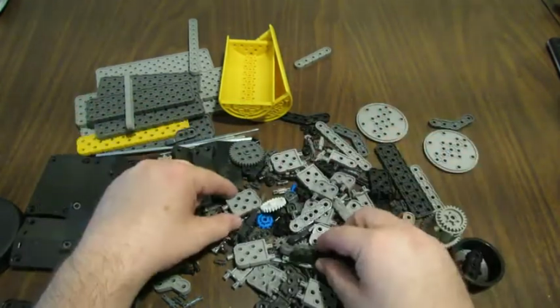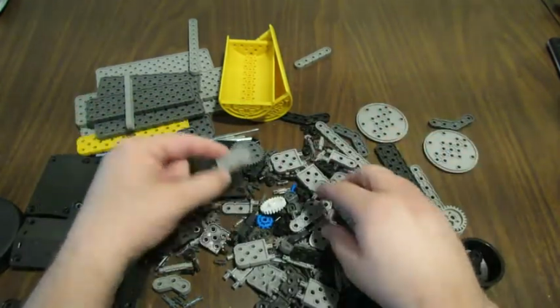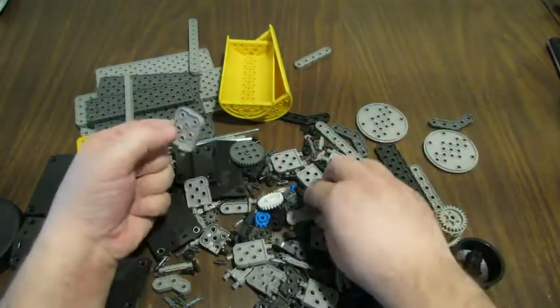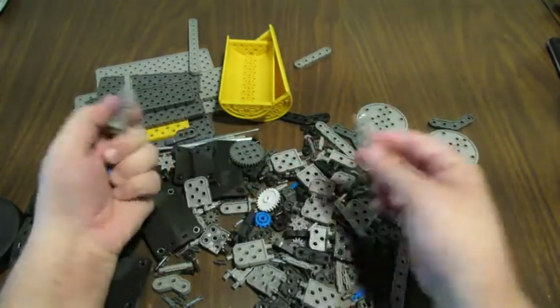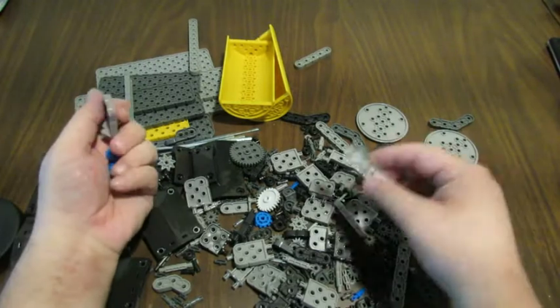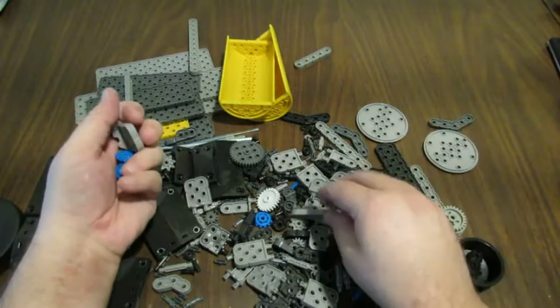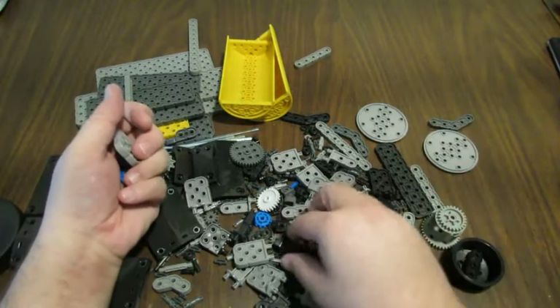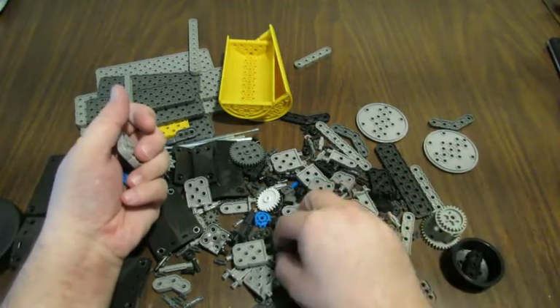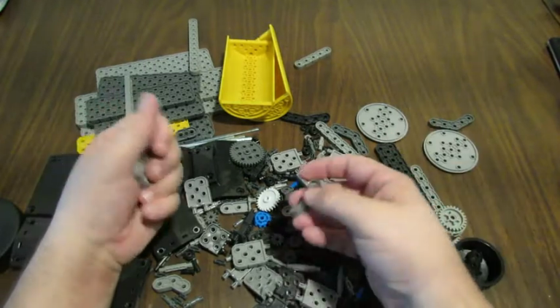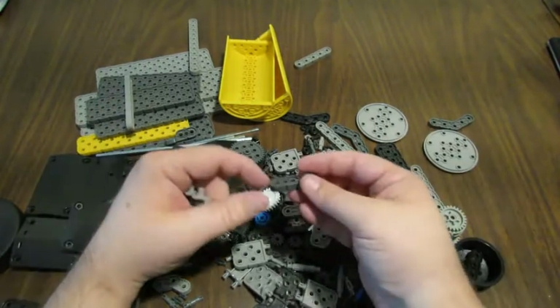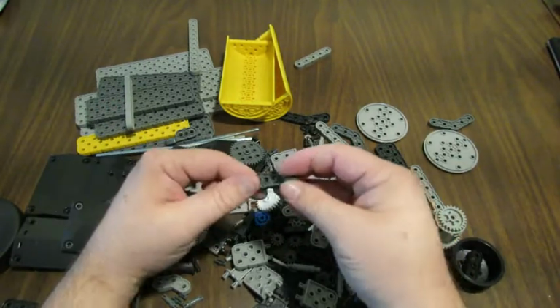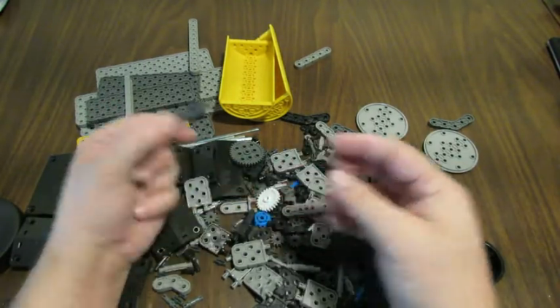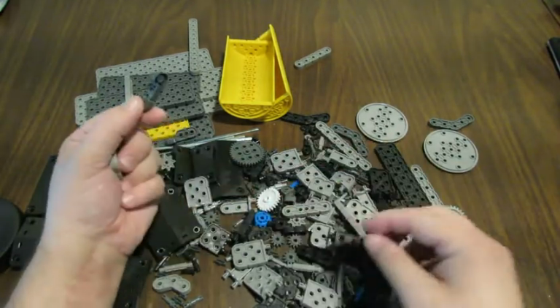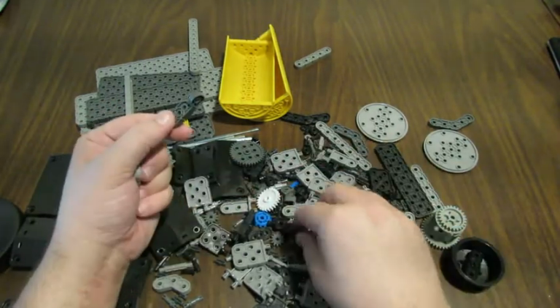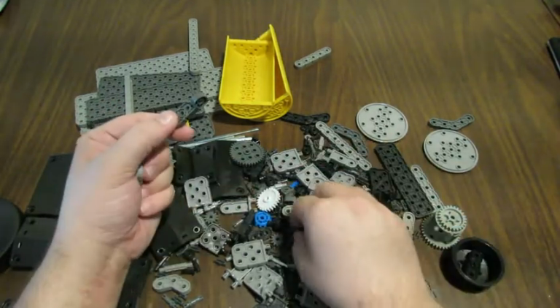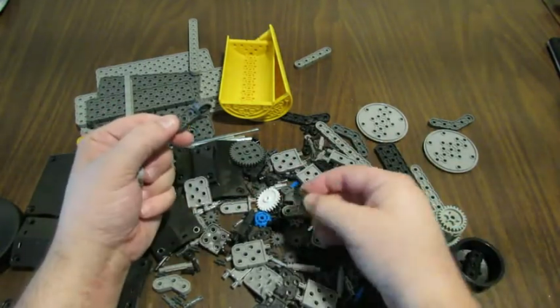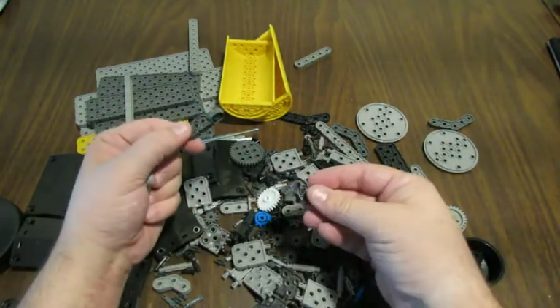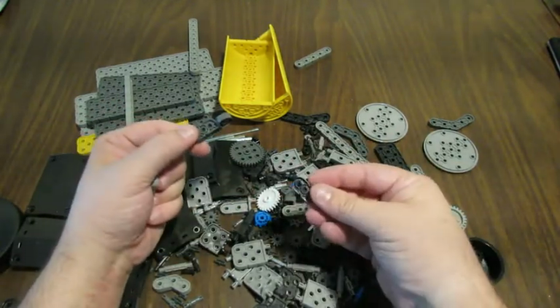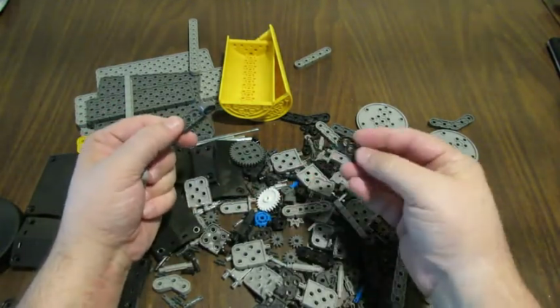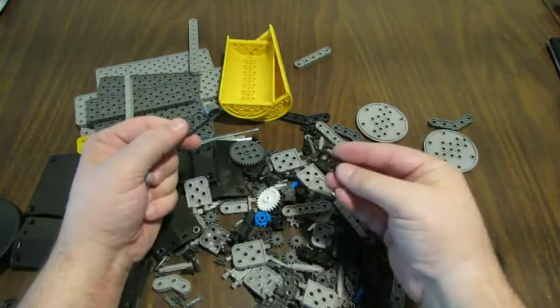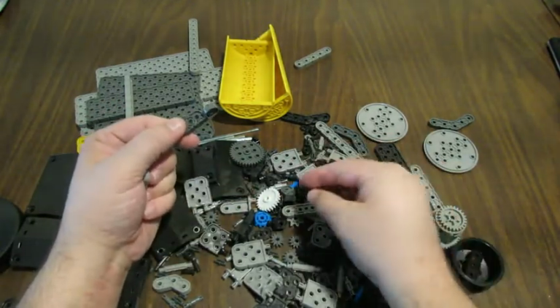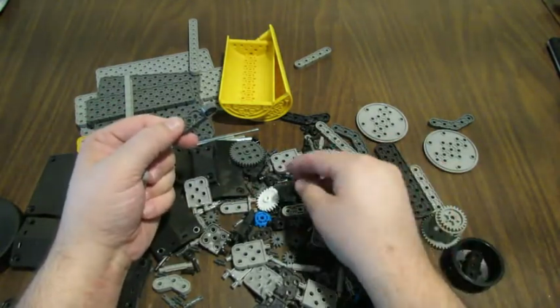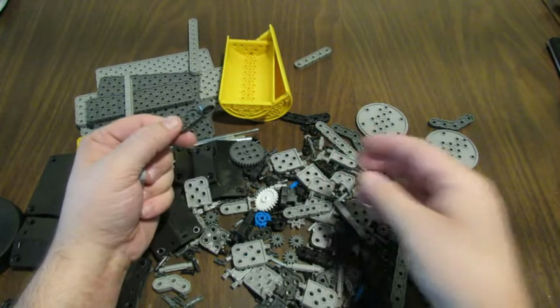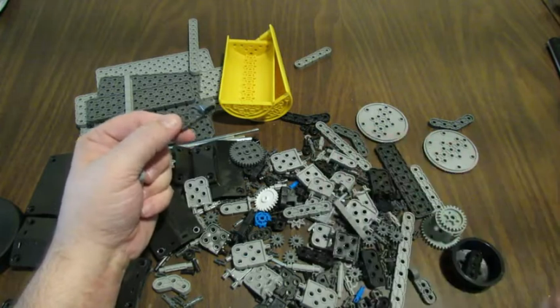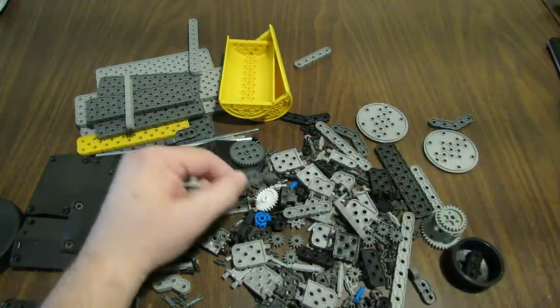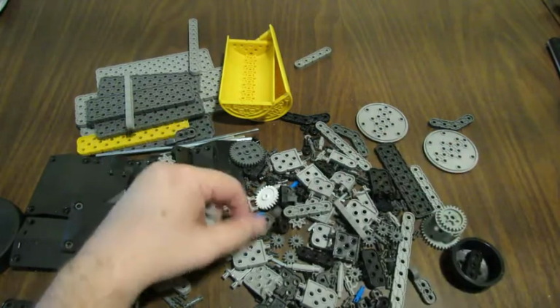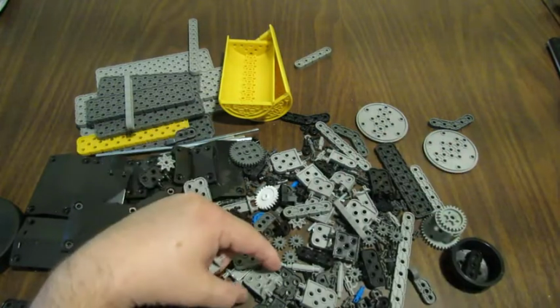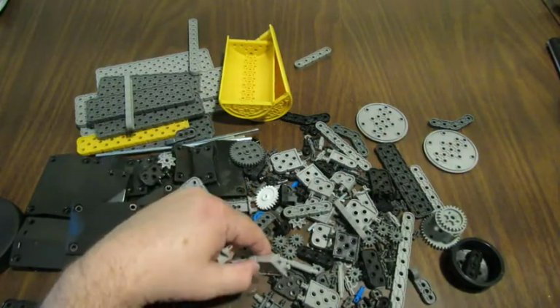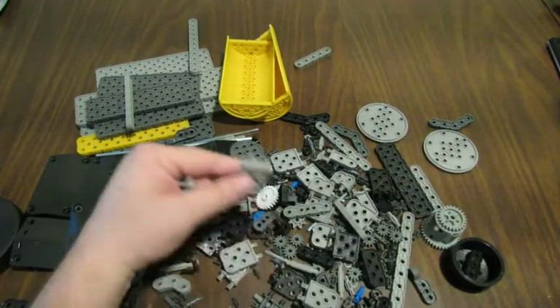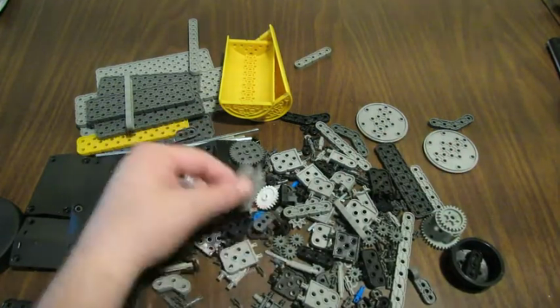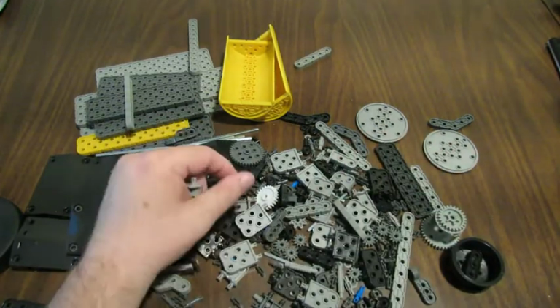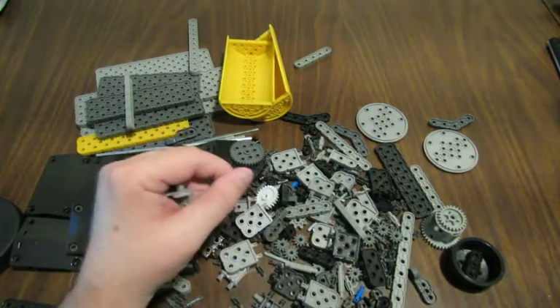So that's what's inside. I will come back and show you how it's put together and how you play with it. Thank you.